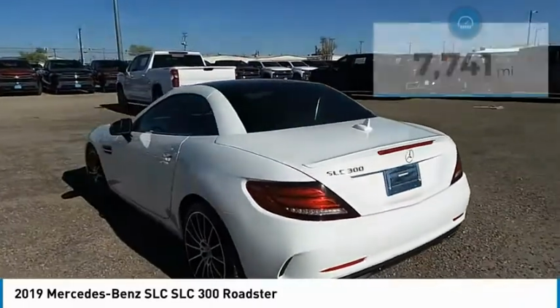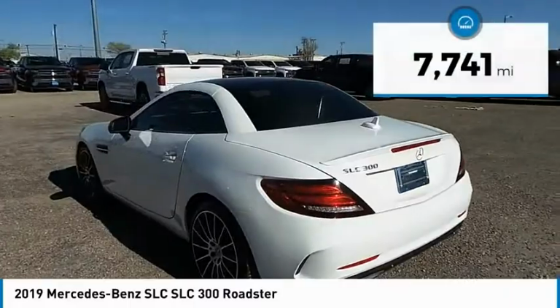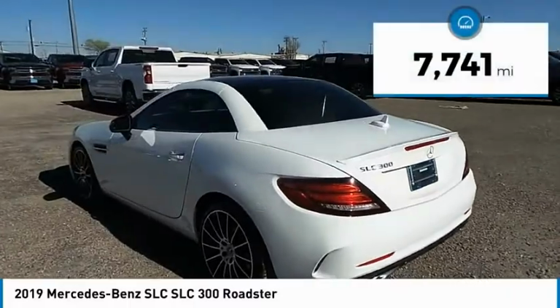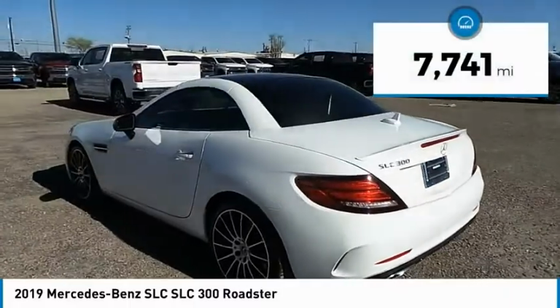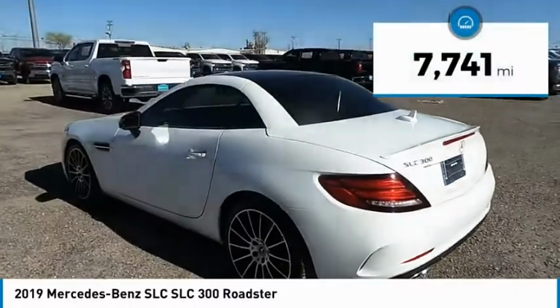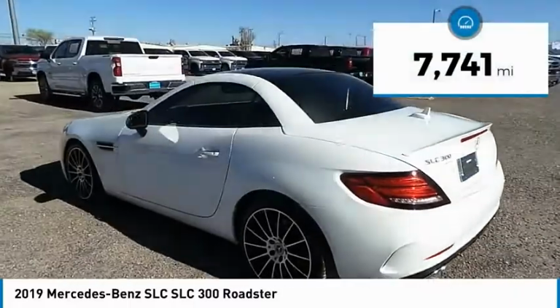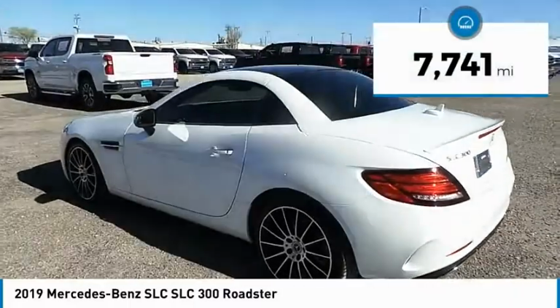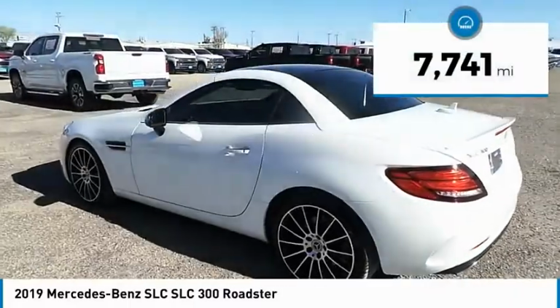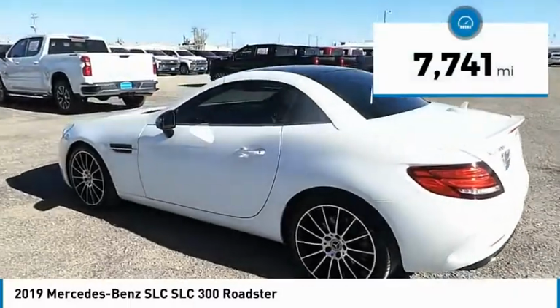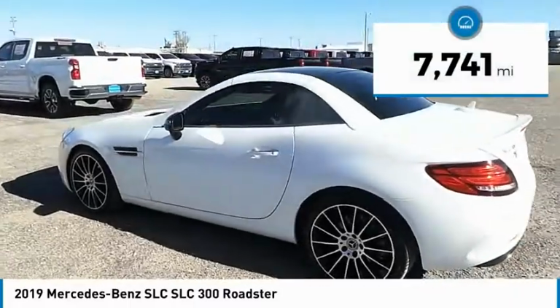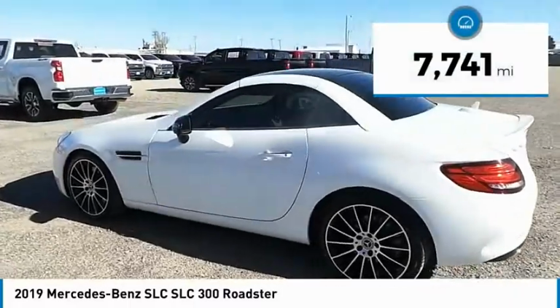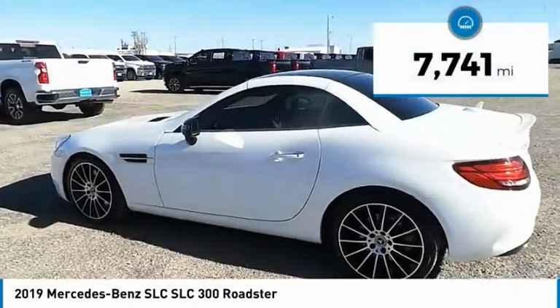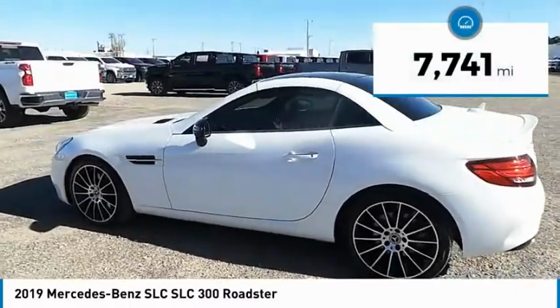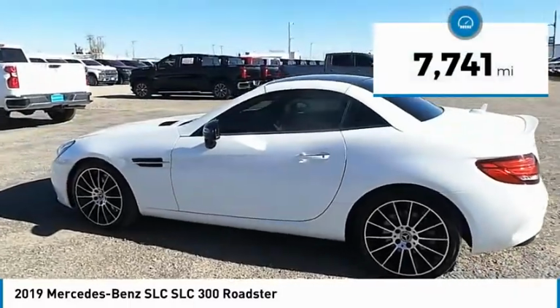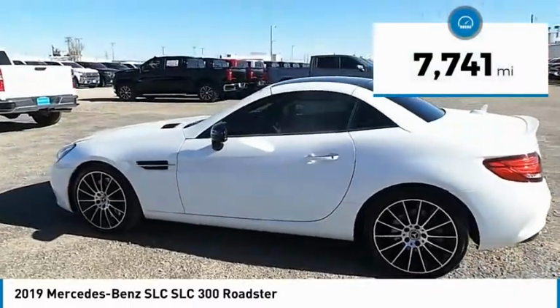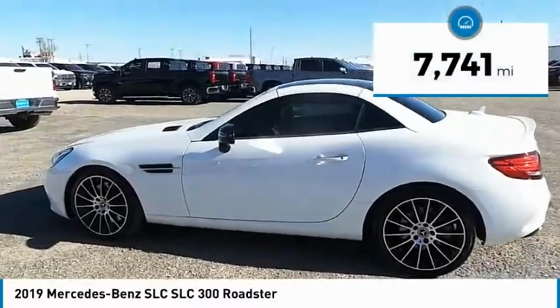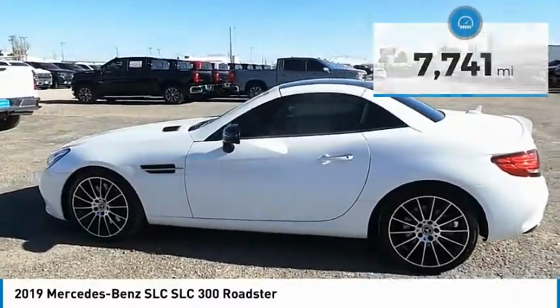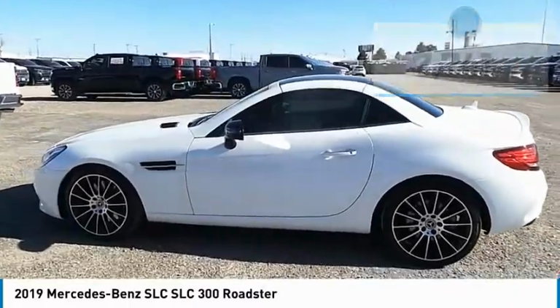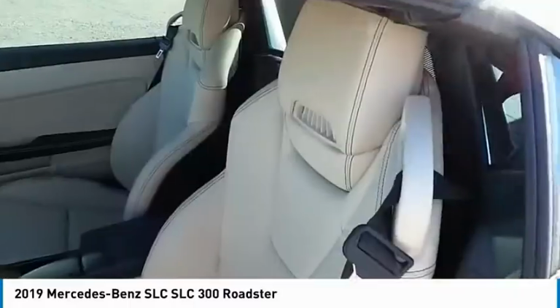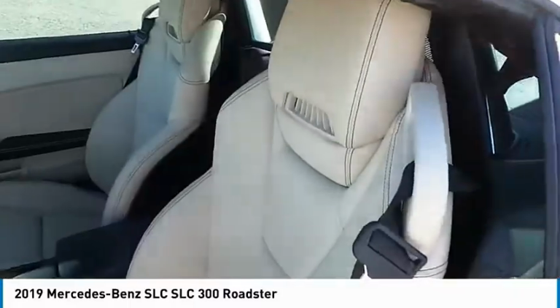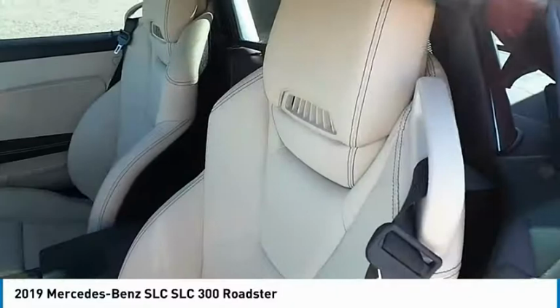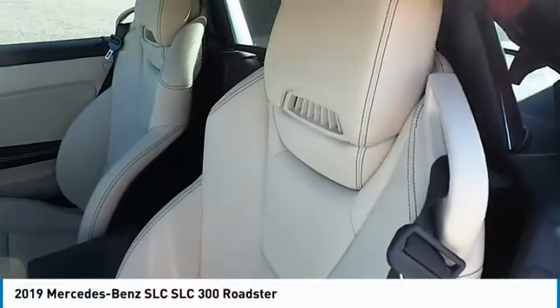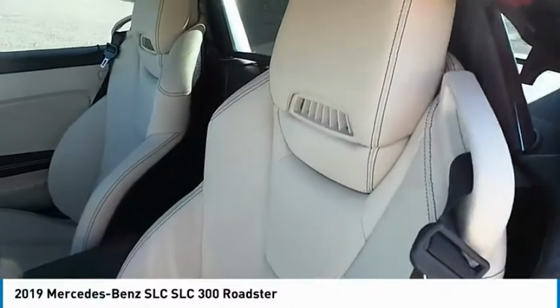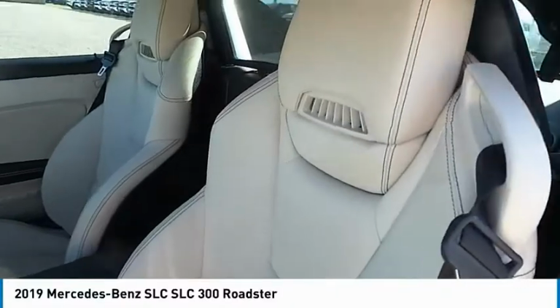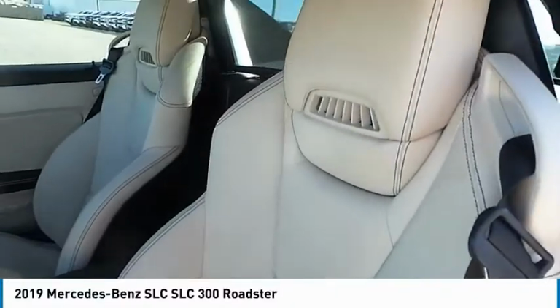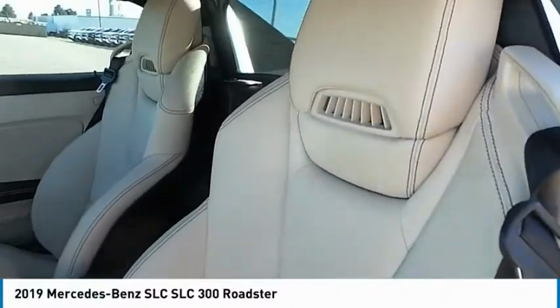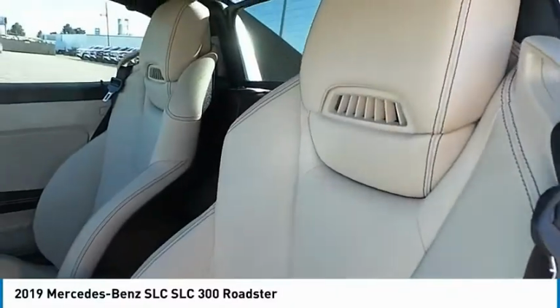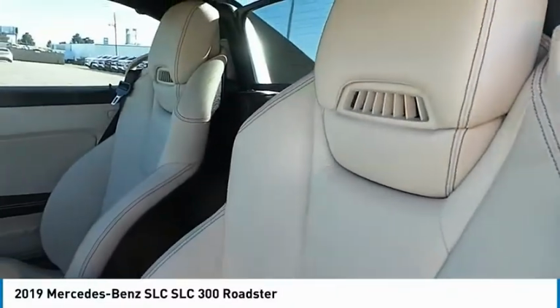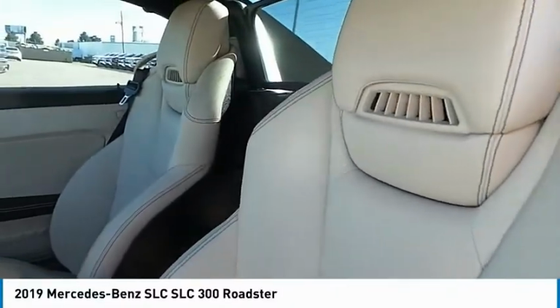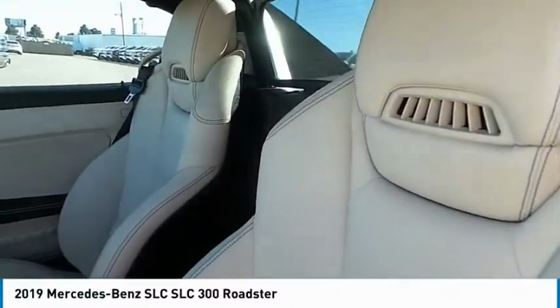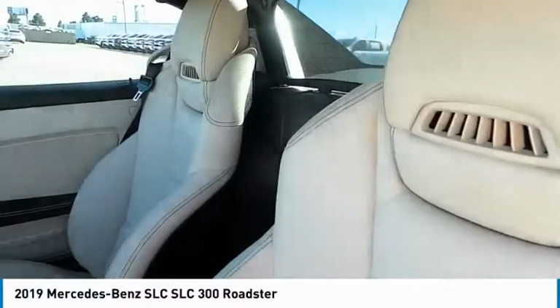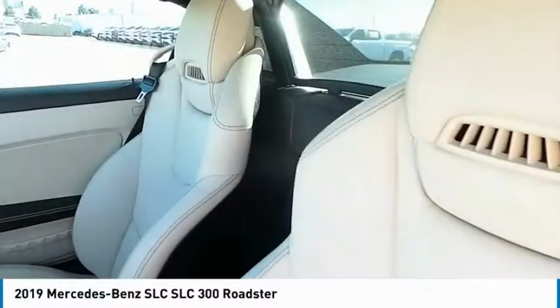This vehicle has less than 8,000 miles. A vehicle like this doesn't come along every day. Come in and get it before someone else does.